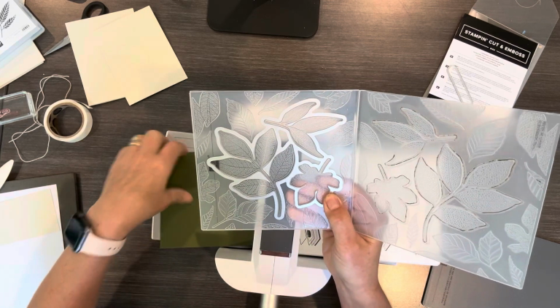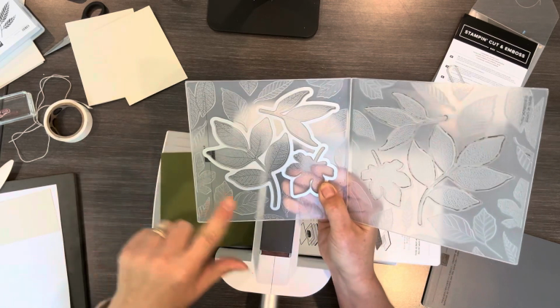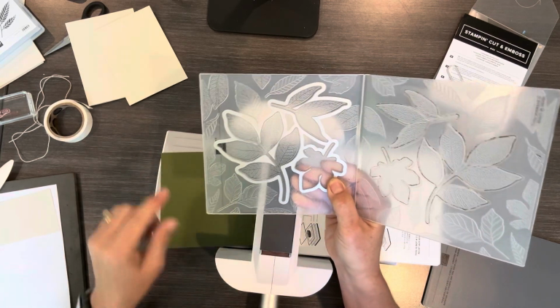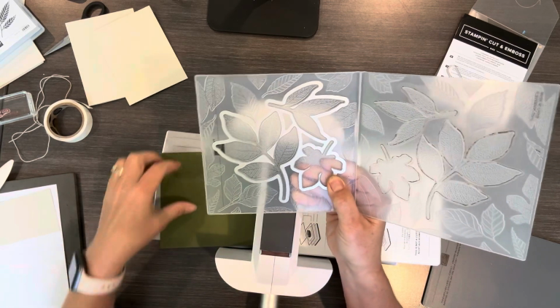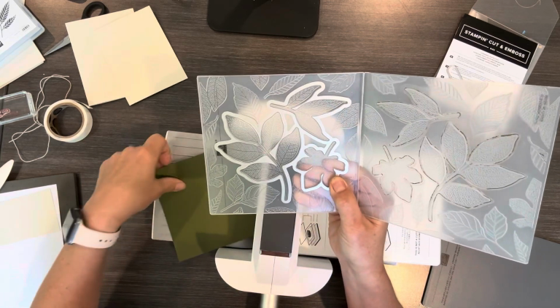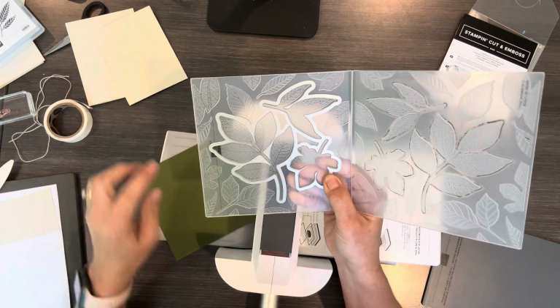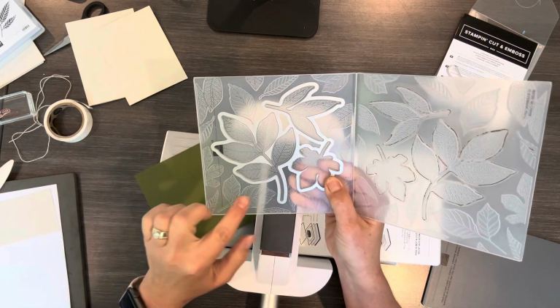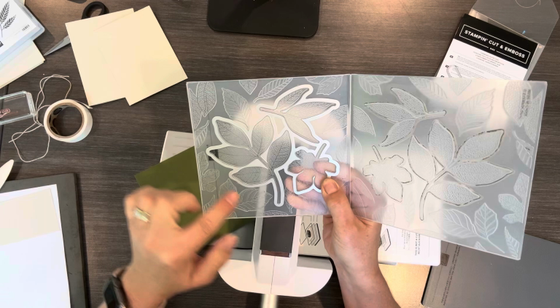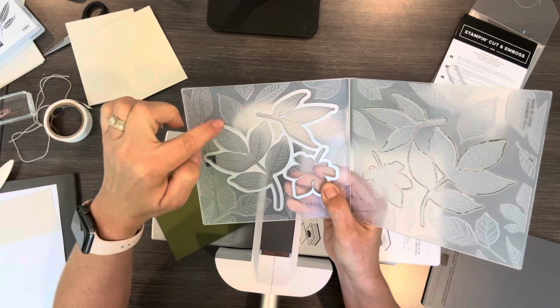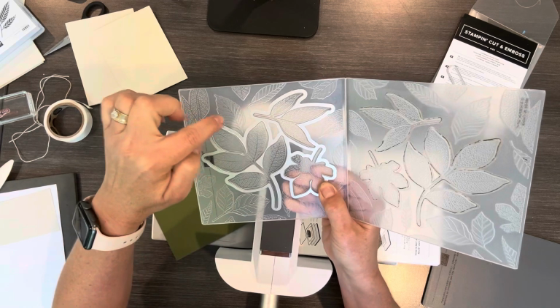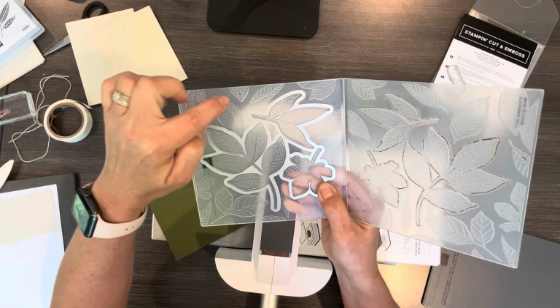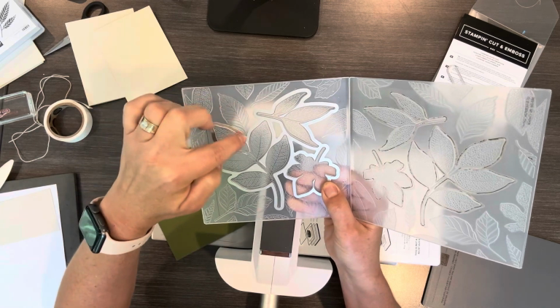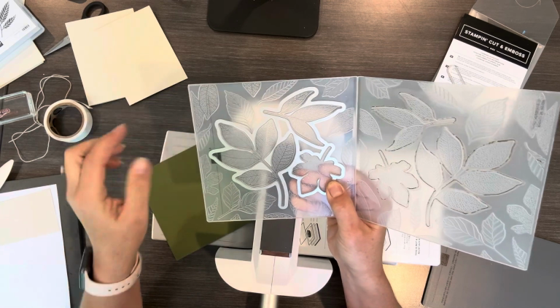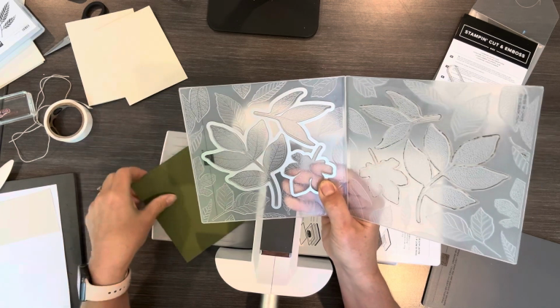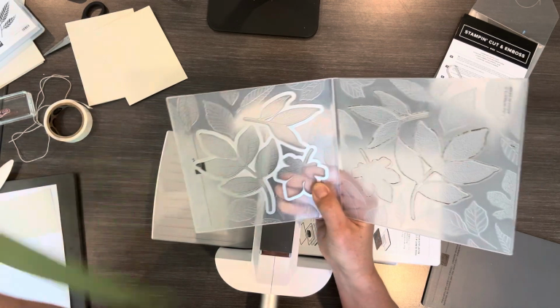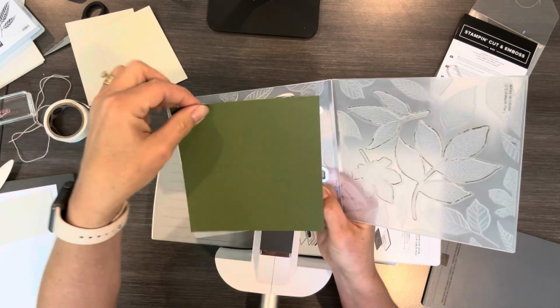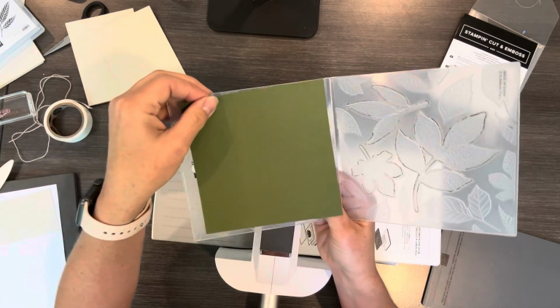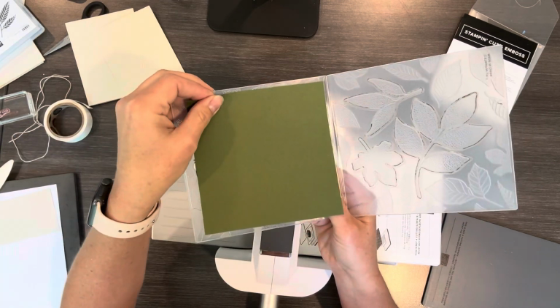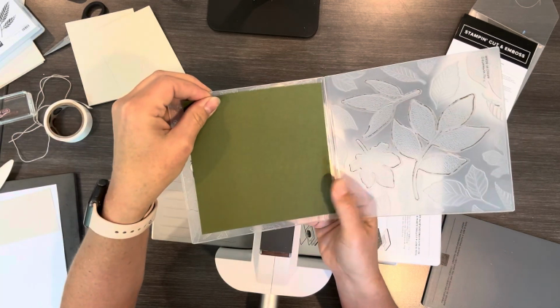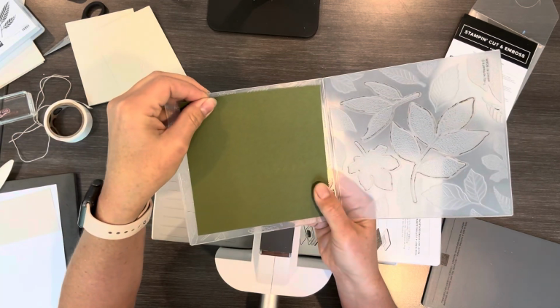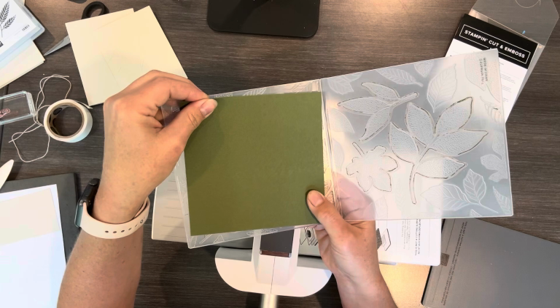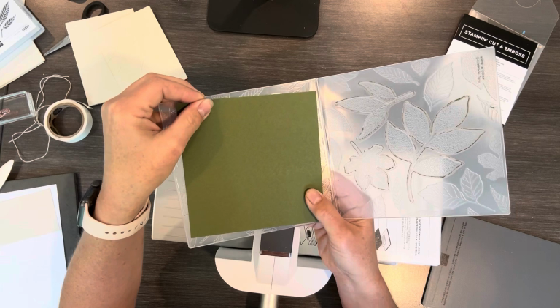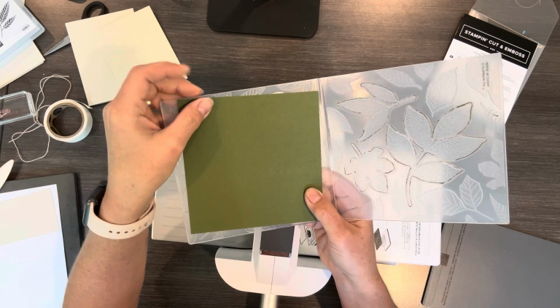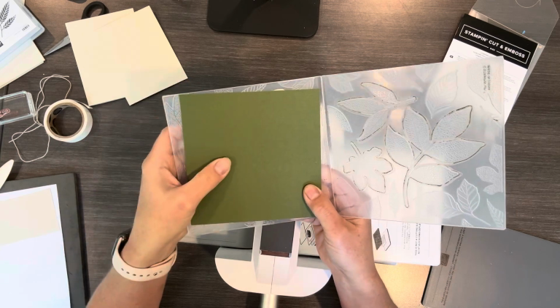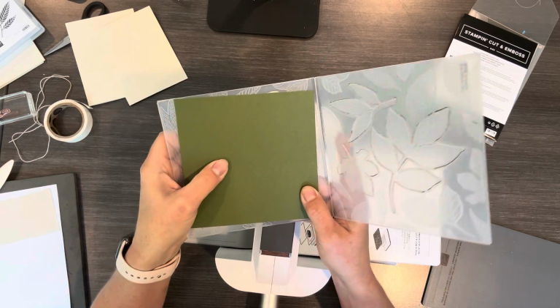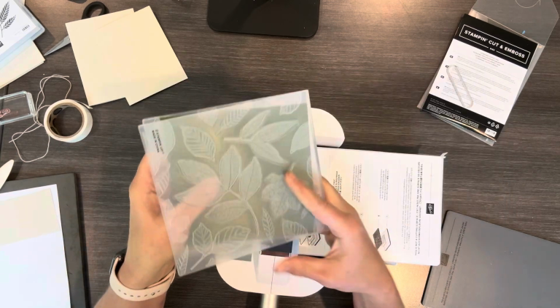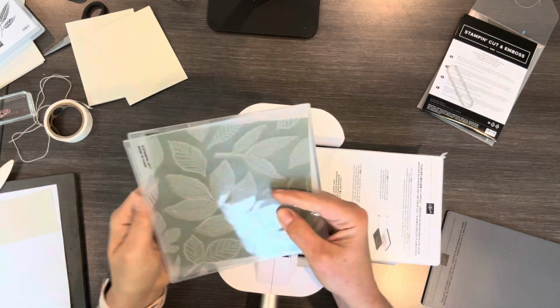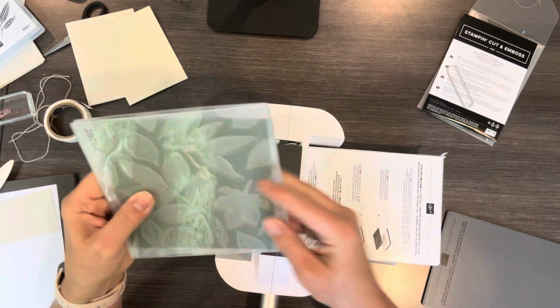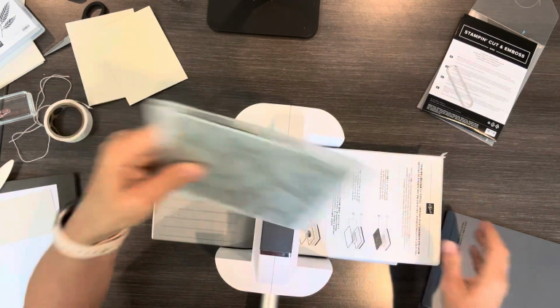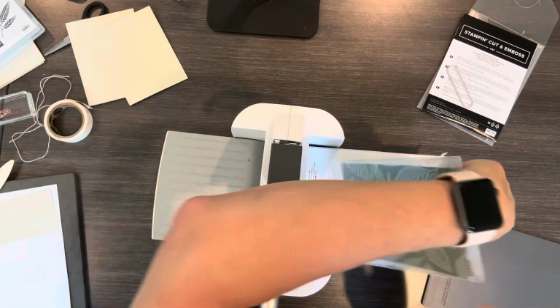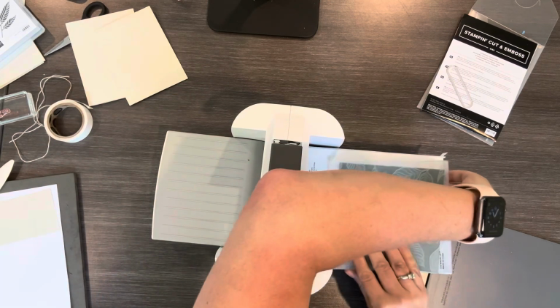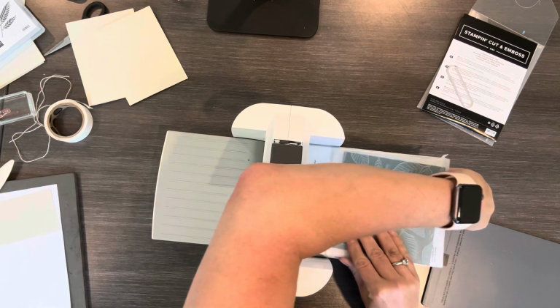There are other leaves on here too. I have actually cut out this one if you're wanting another size of leaves, but the dies actually come with a couple other leaves that you could use too.